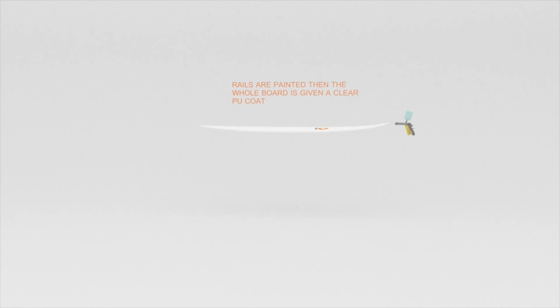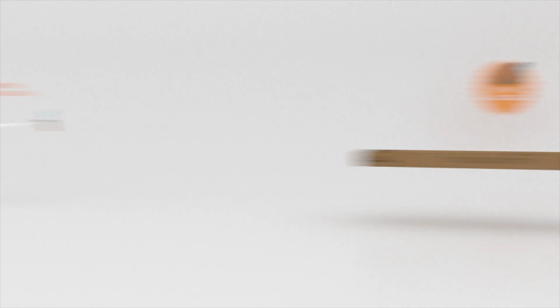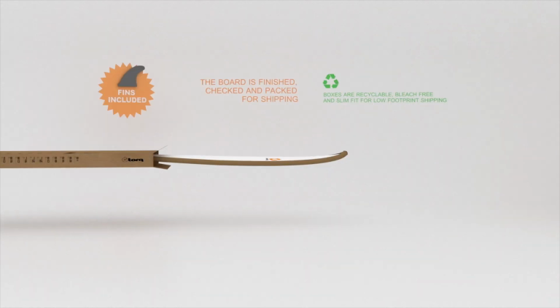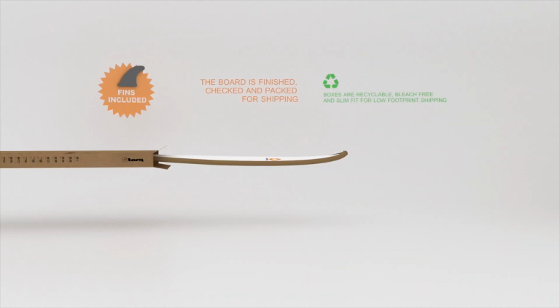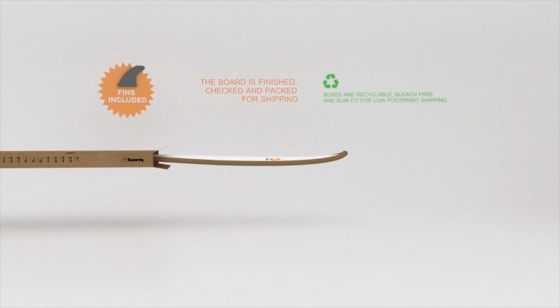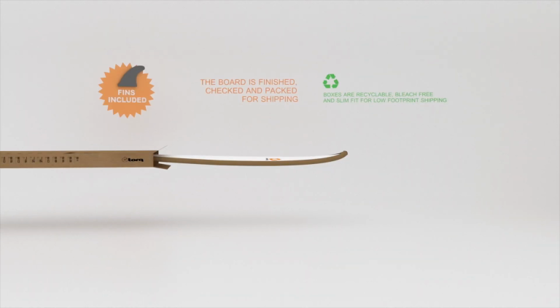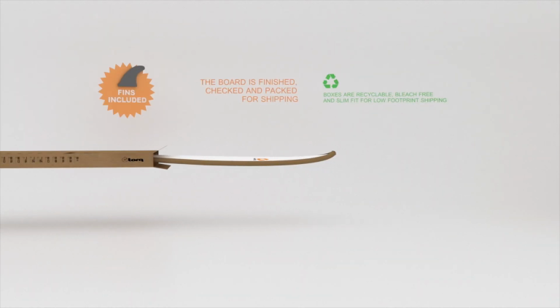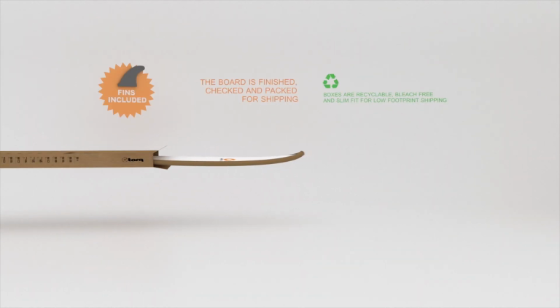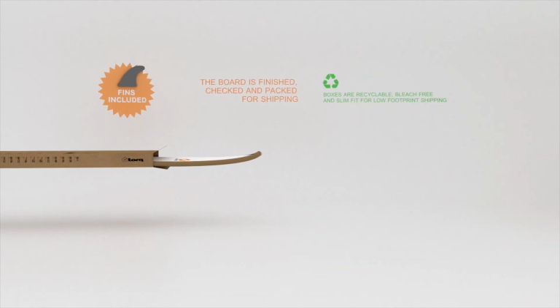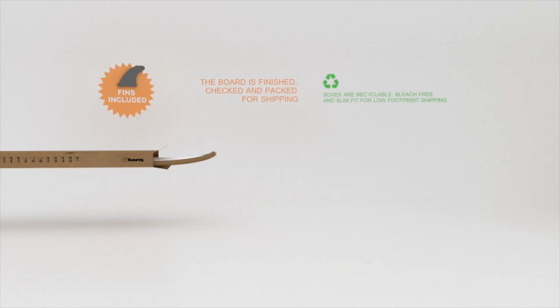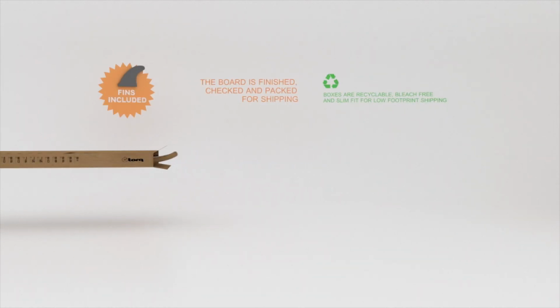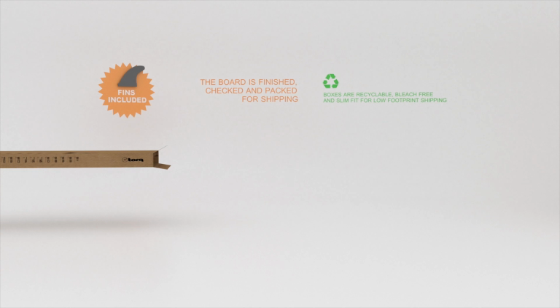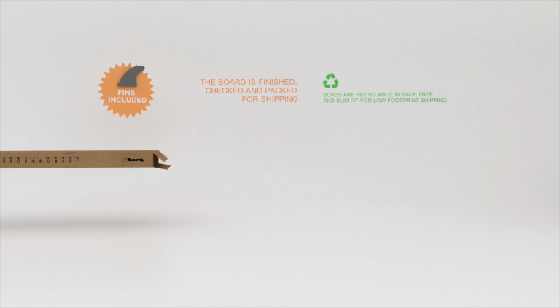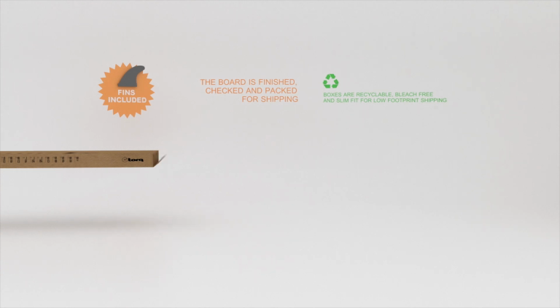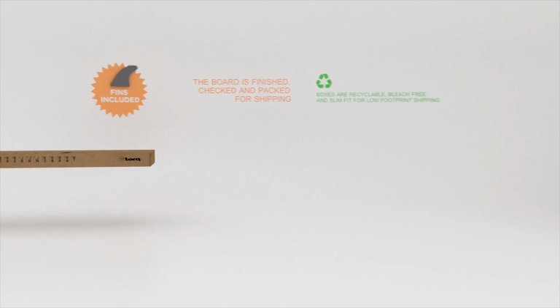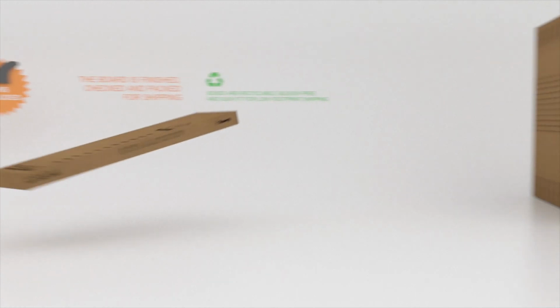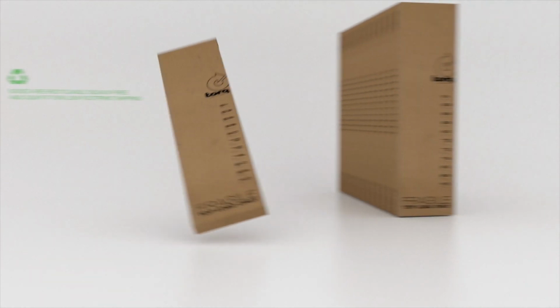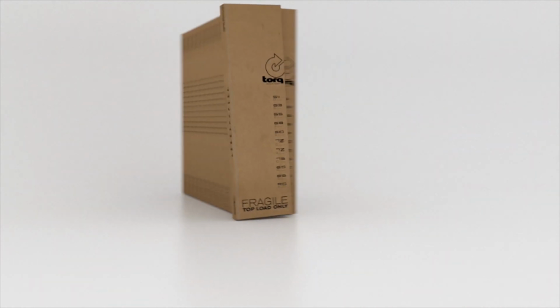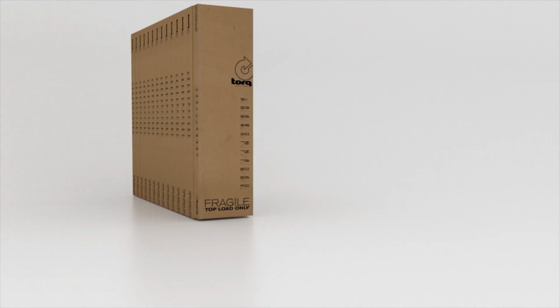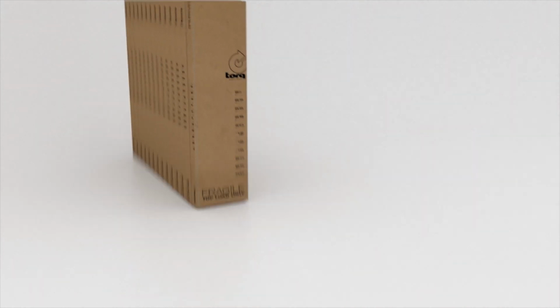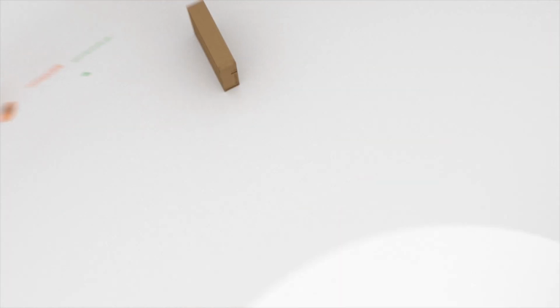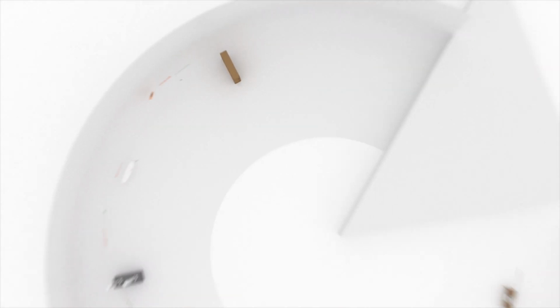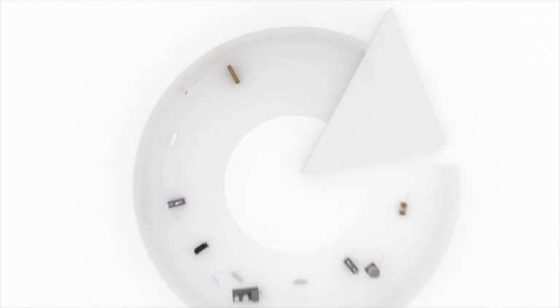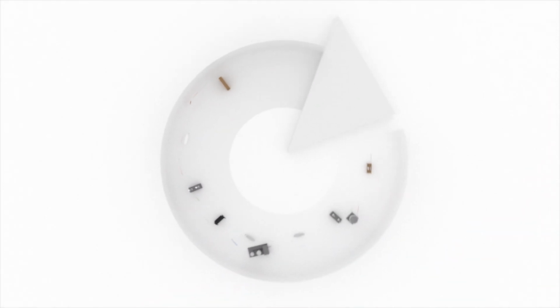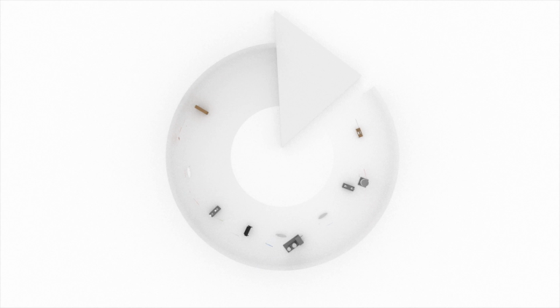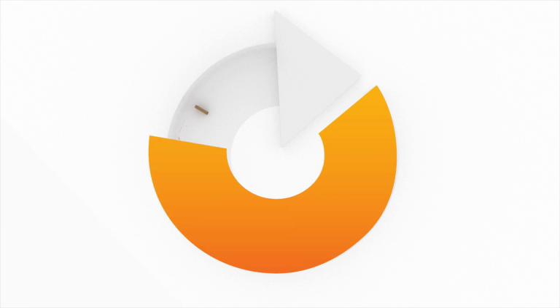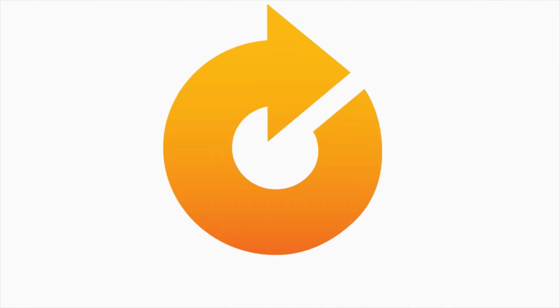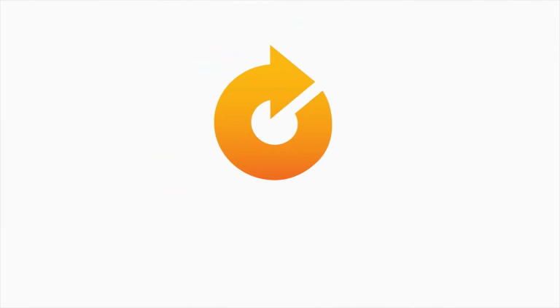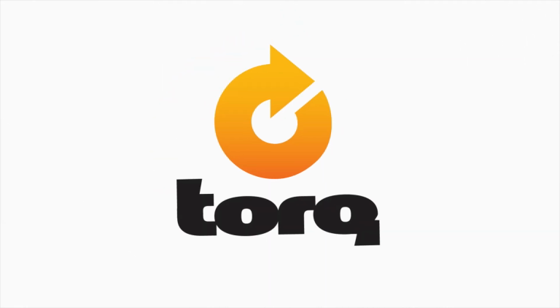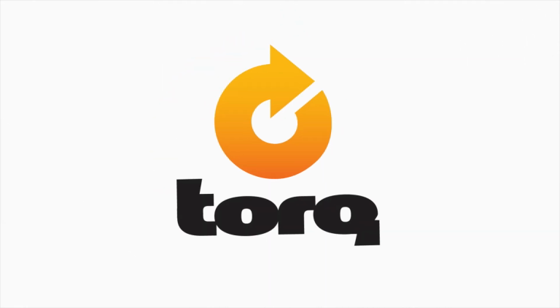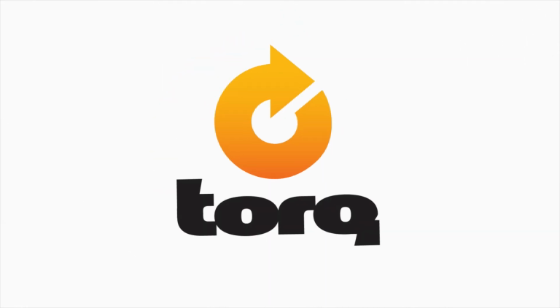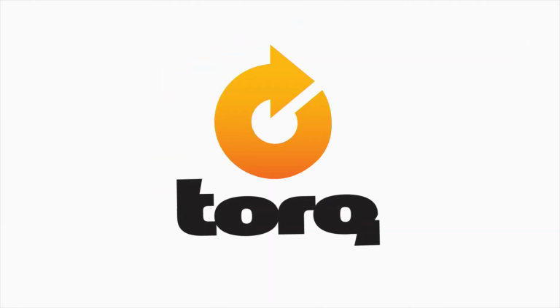The finished board is now checked, wrapped and packed for shipping in recyclable, bleach free slim fit boxes that ensure a low footprint when shipping. This unique process is a result of many decades of experience shaping, building and testing surfcraft.